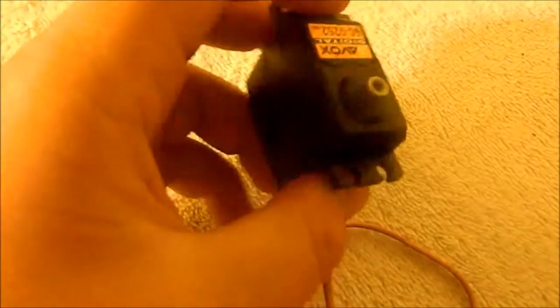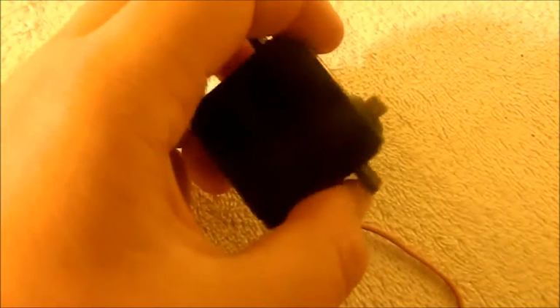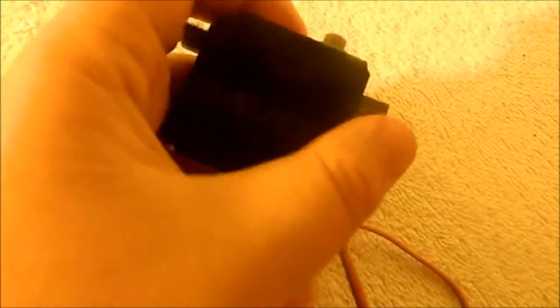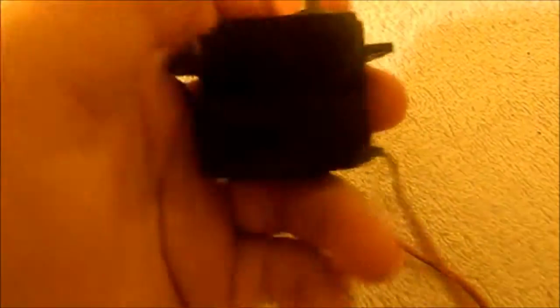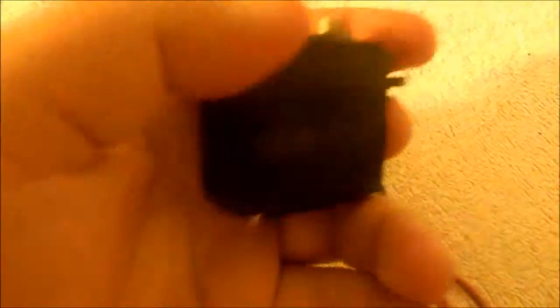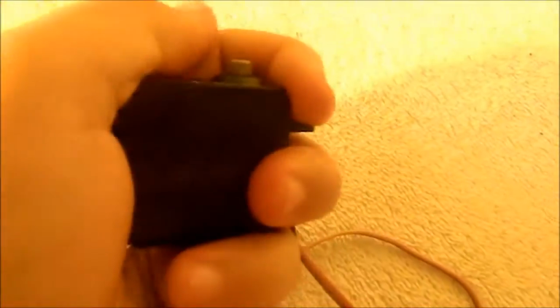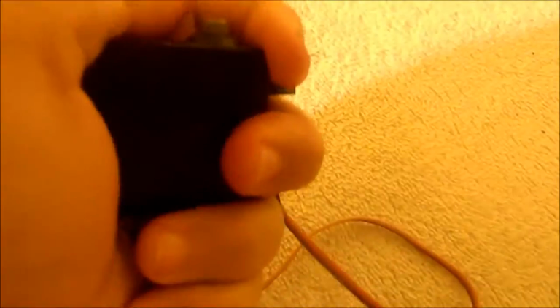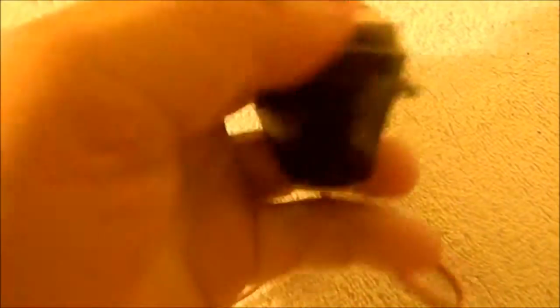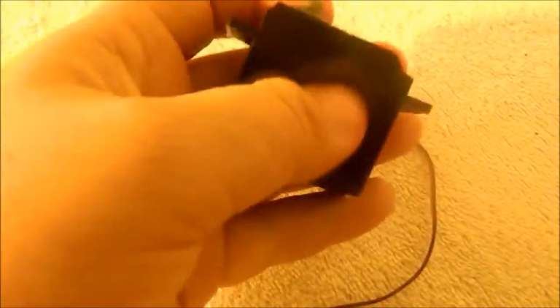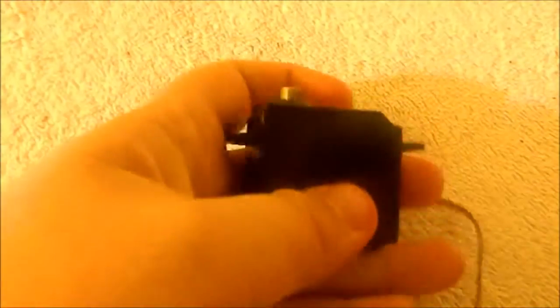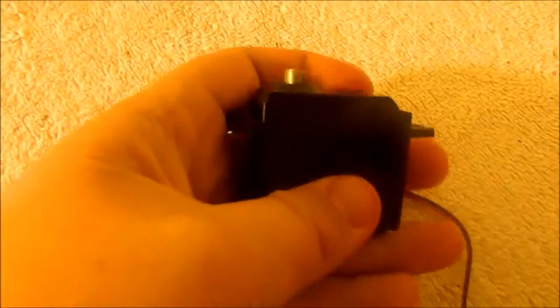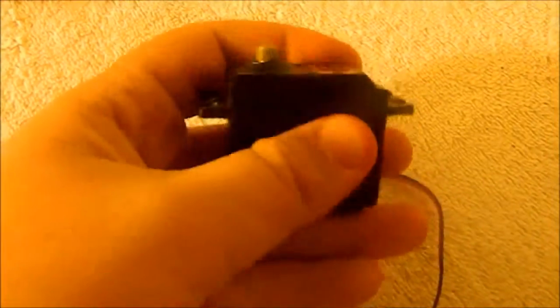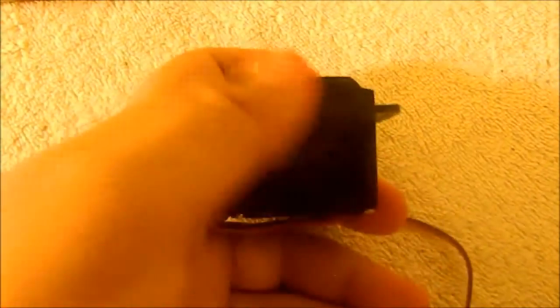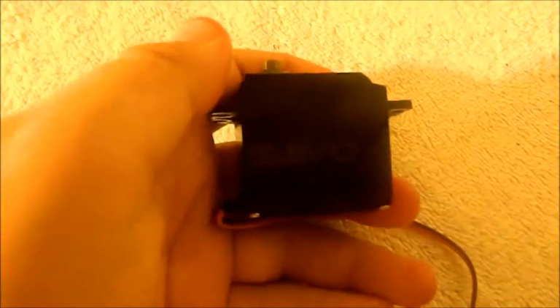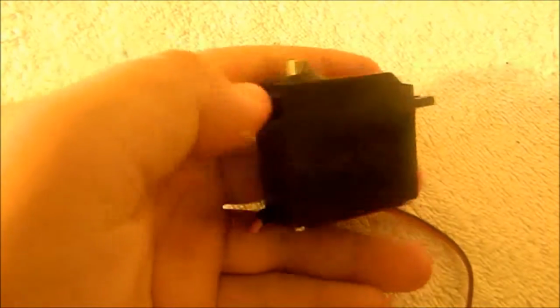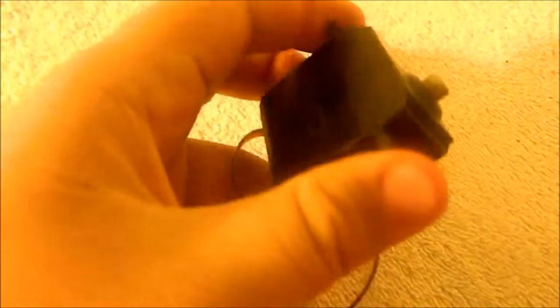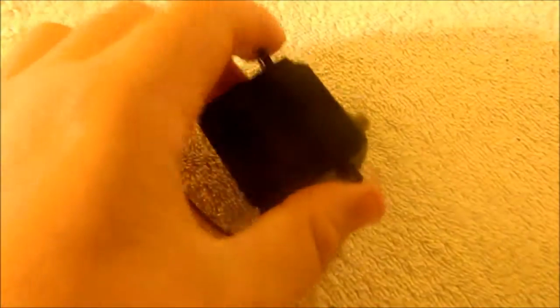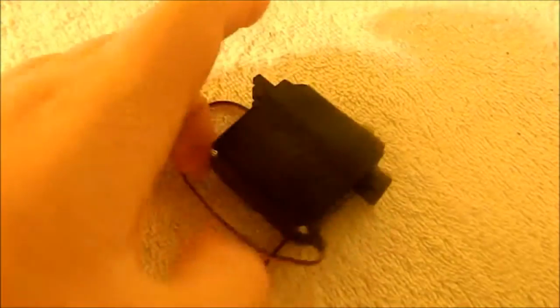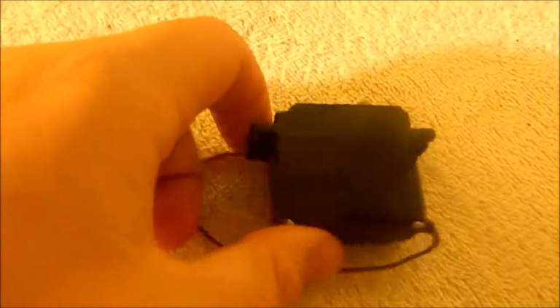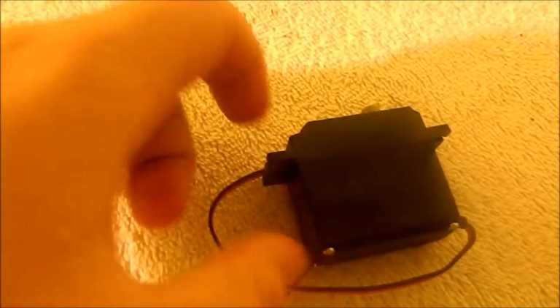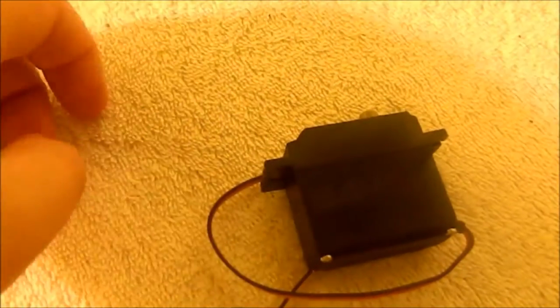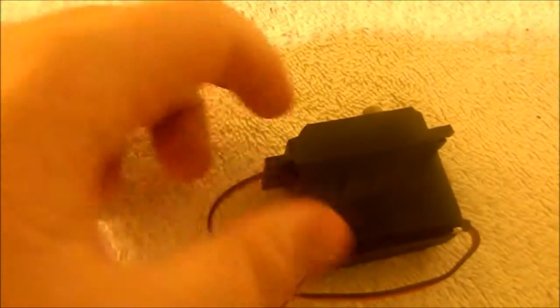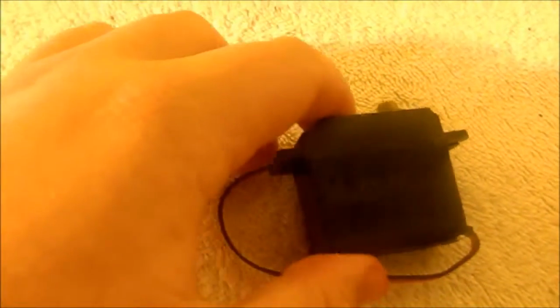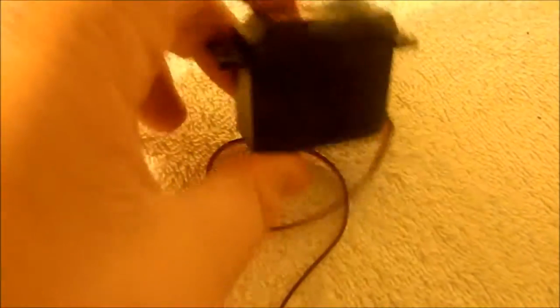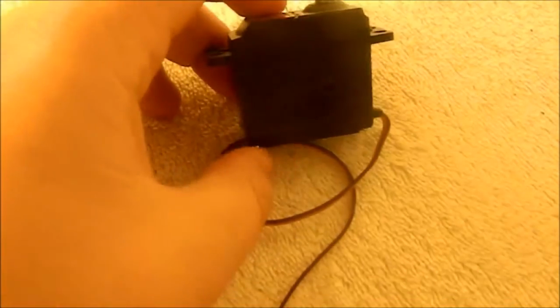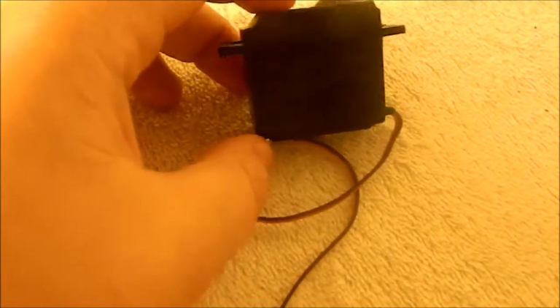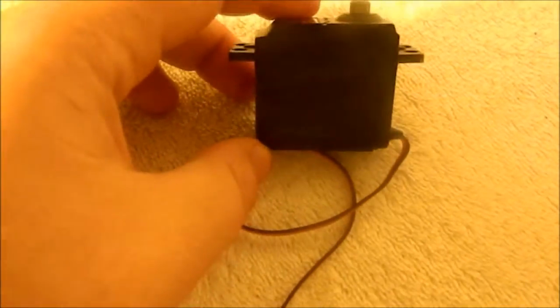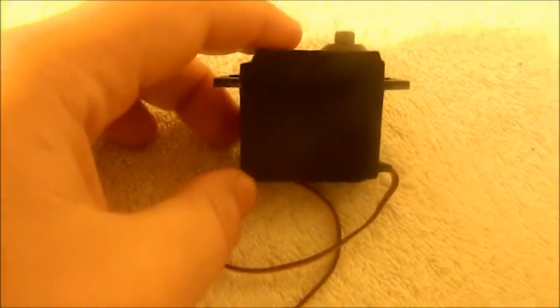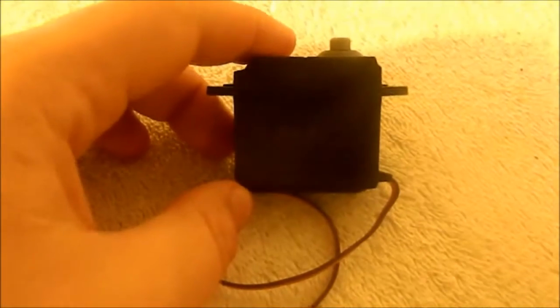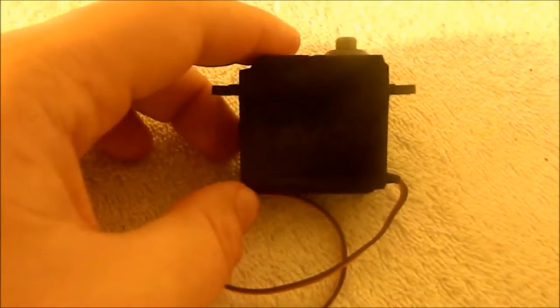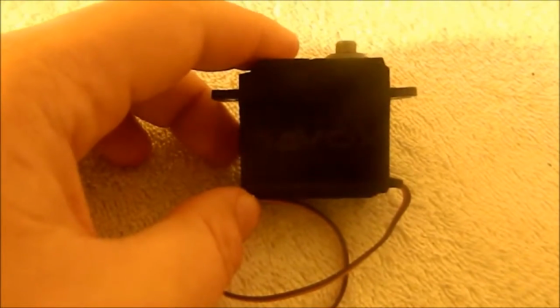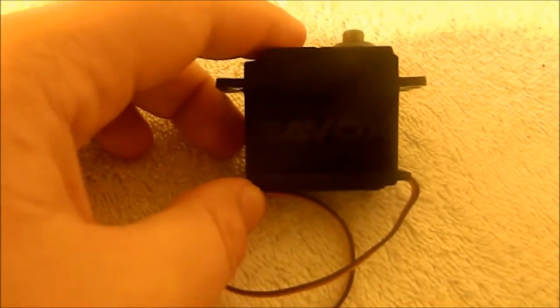First impression: seems really good quality for a $40 servo. I've seen it run in one of Steven's cars before, and it seems to run great in his Truggy.